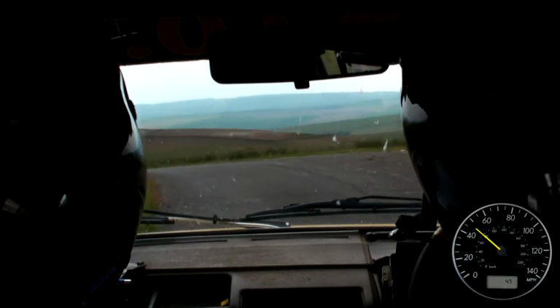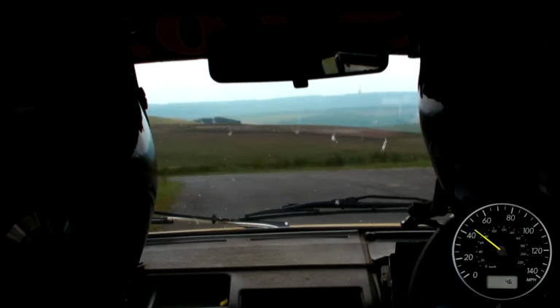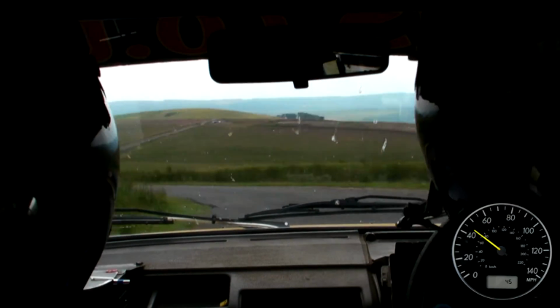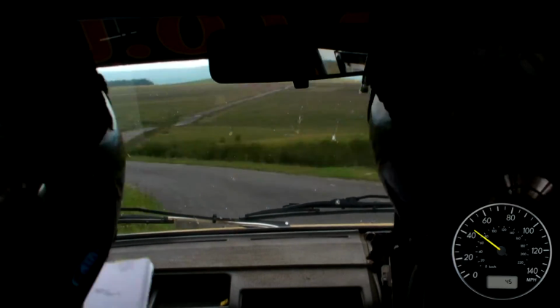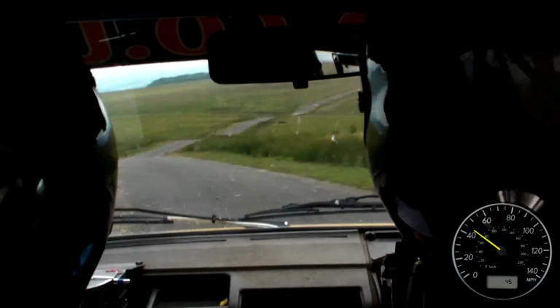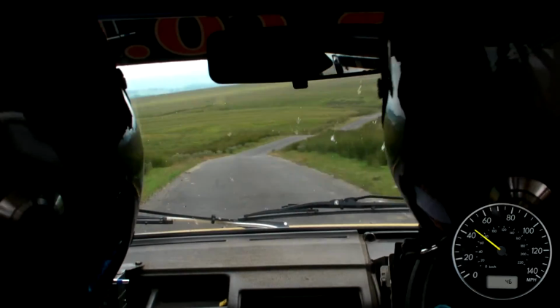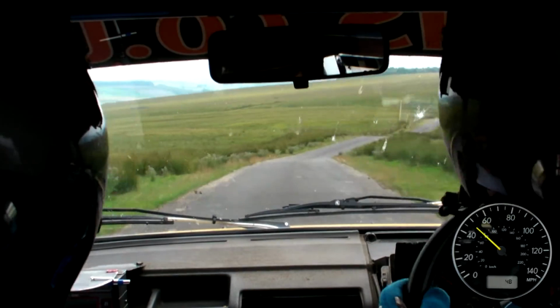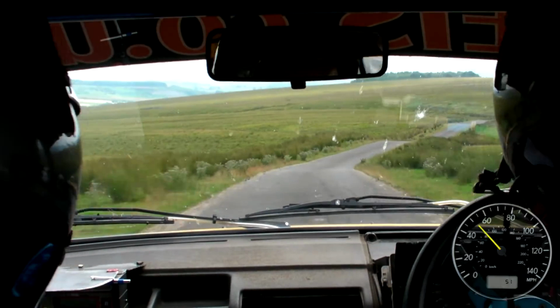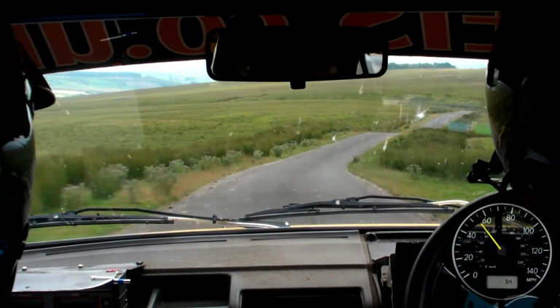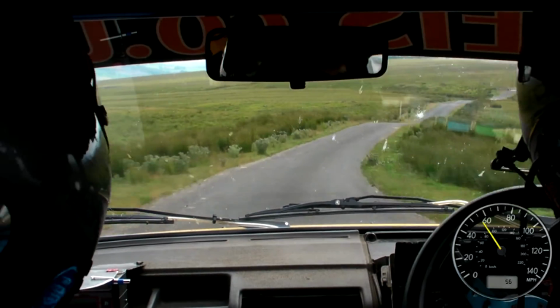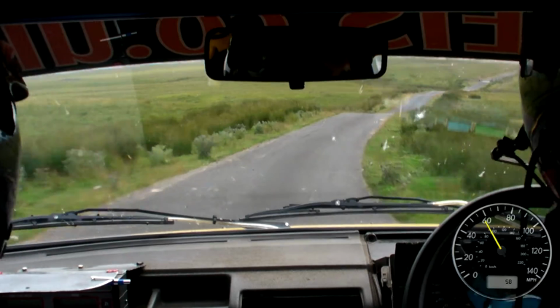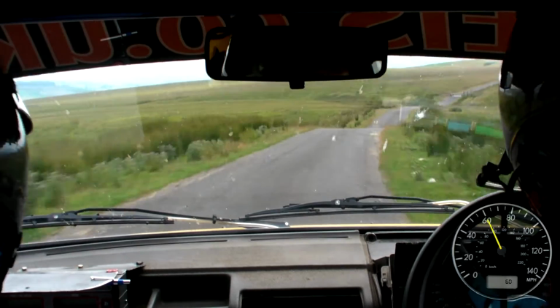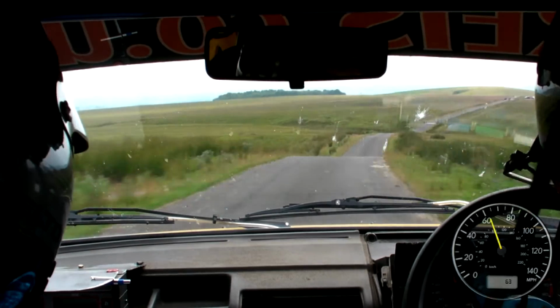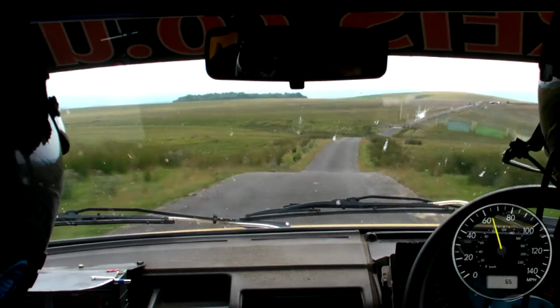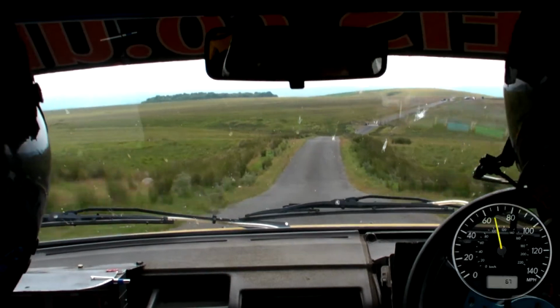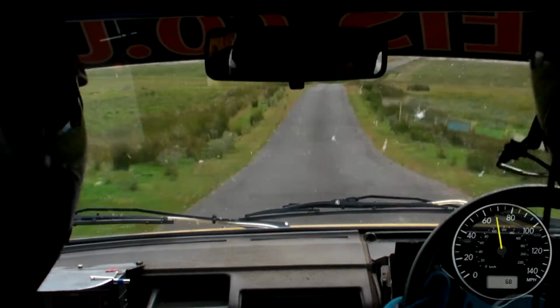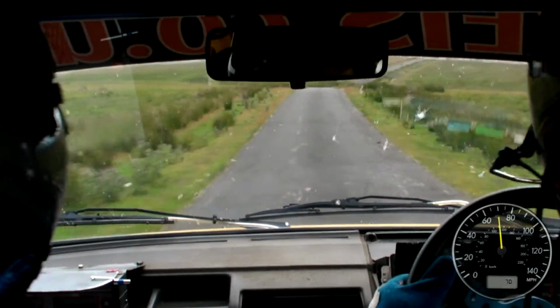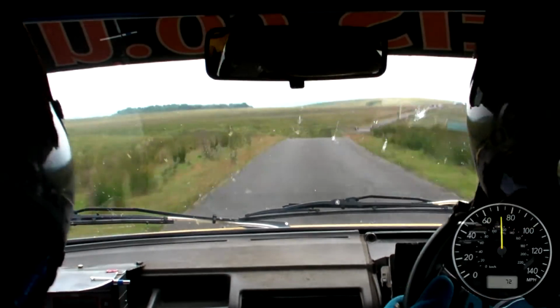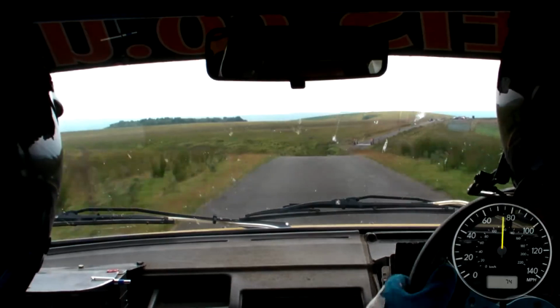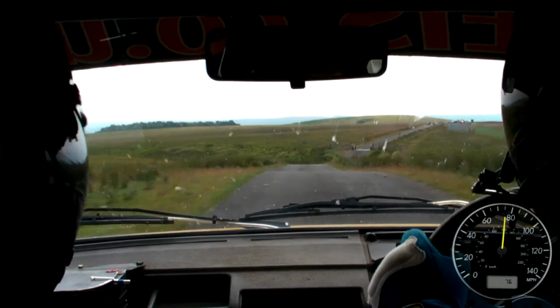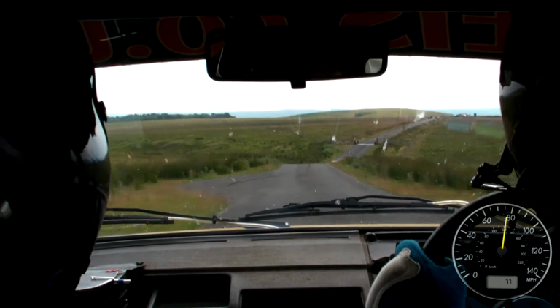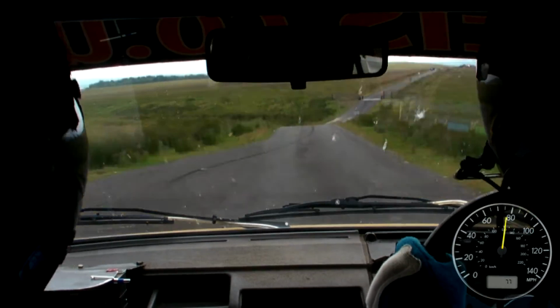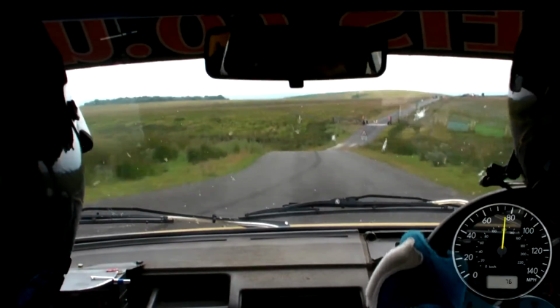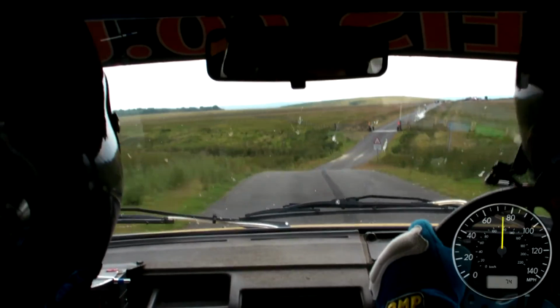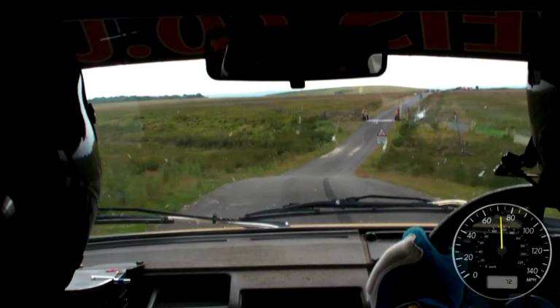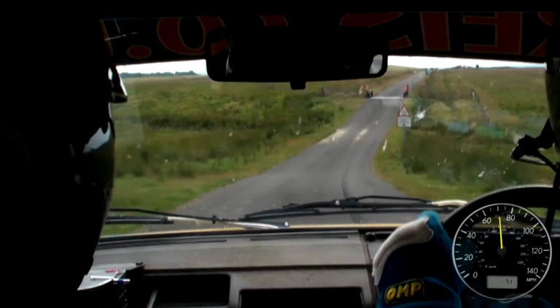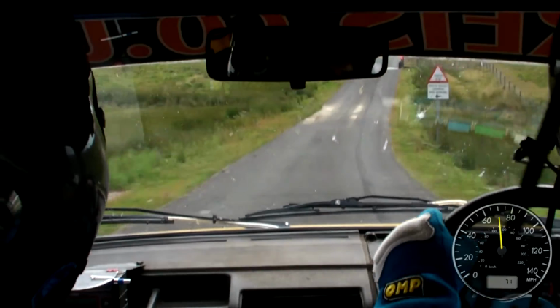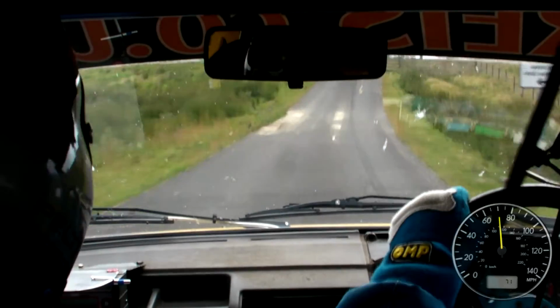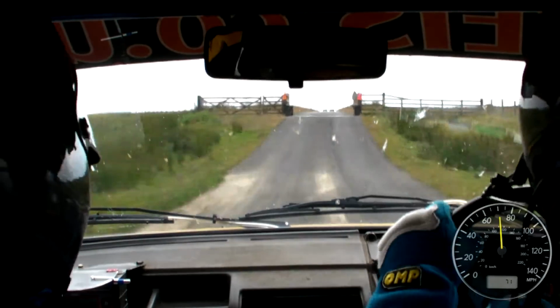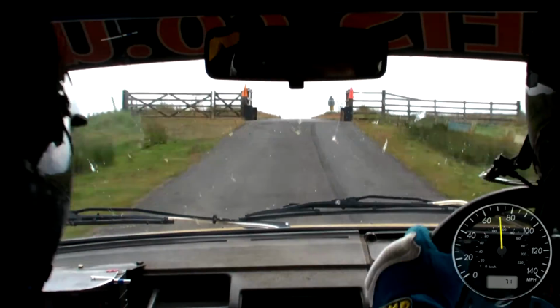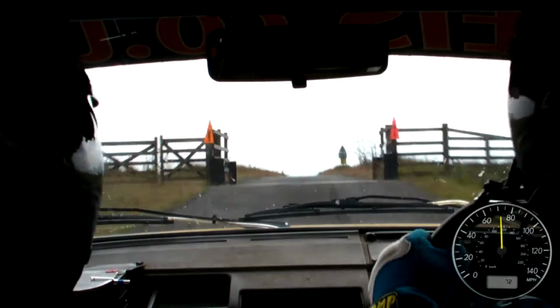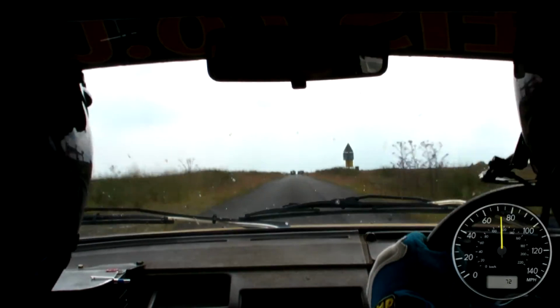And down, fast right, over jump, and dip, 80, over small crest, and caution, fast right, over crest, jump, into middle, over bump, grid, 250, double chicane, right entry.